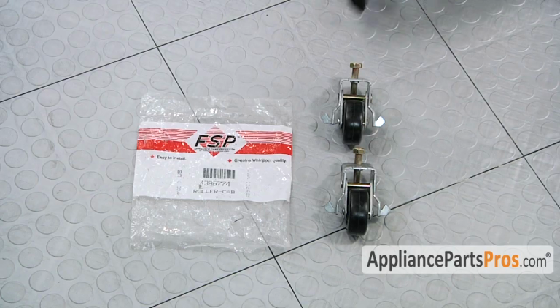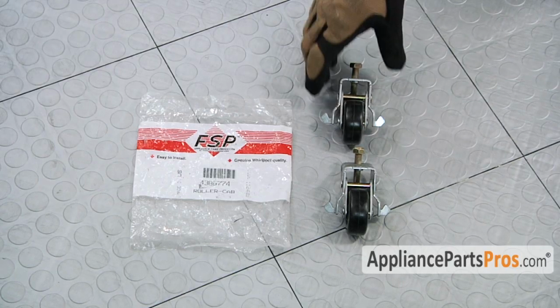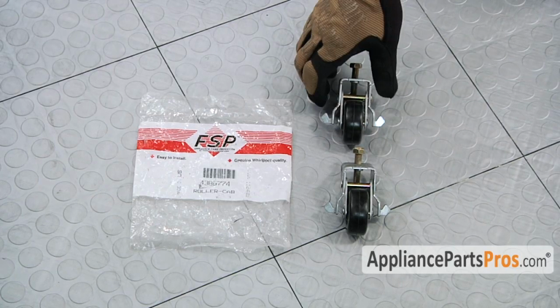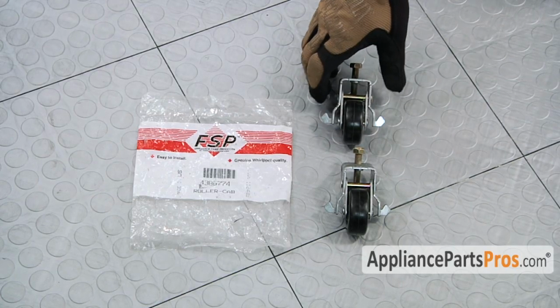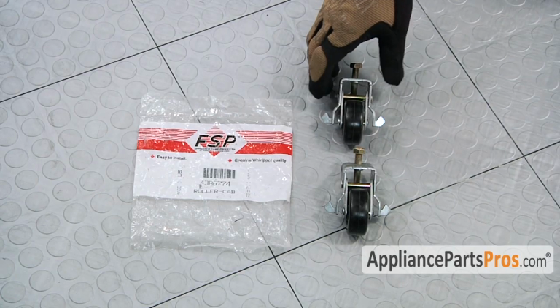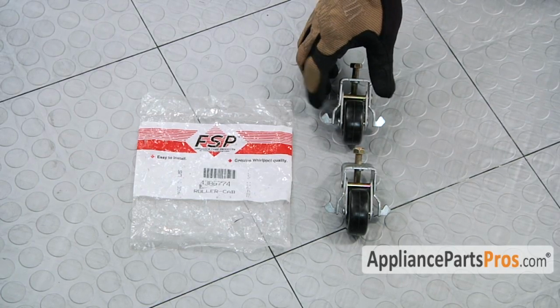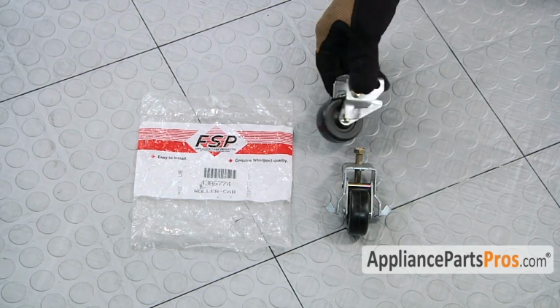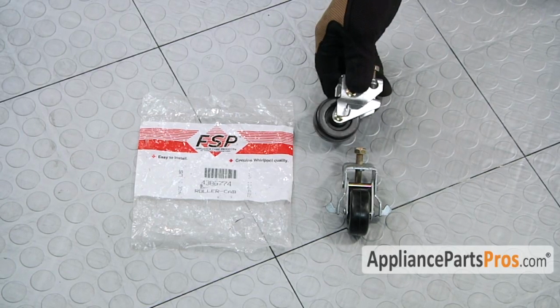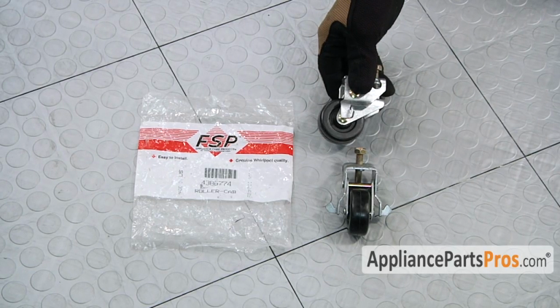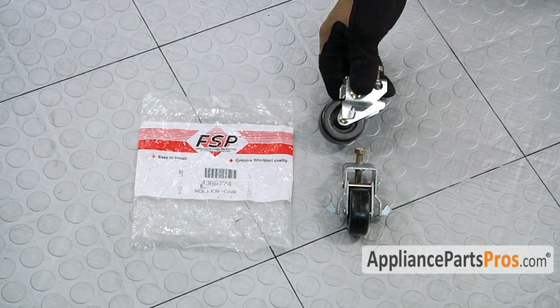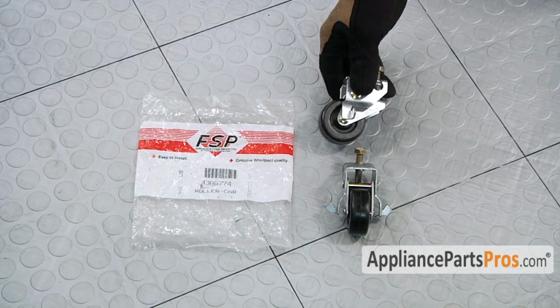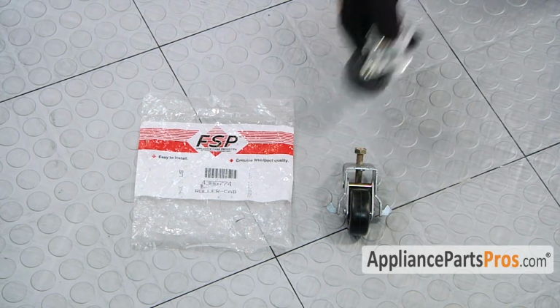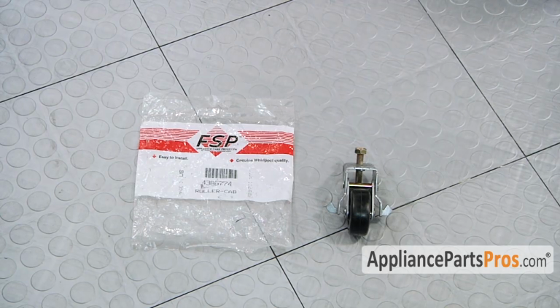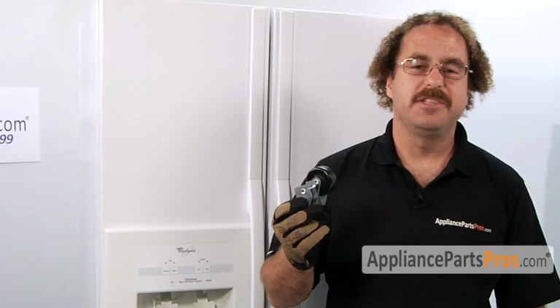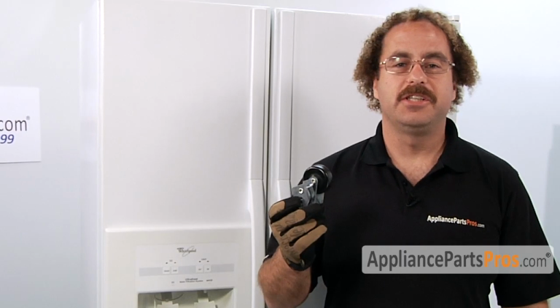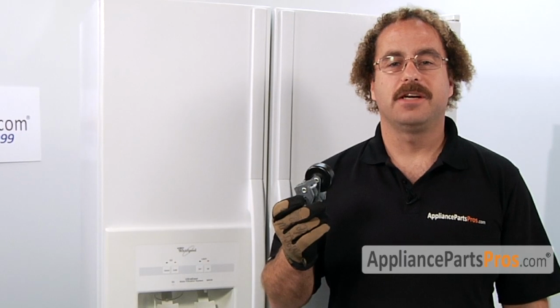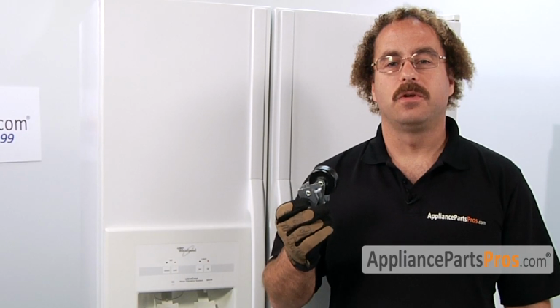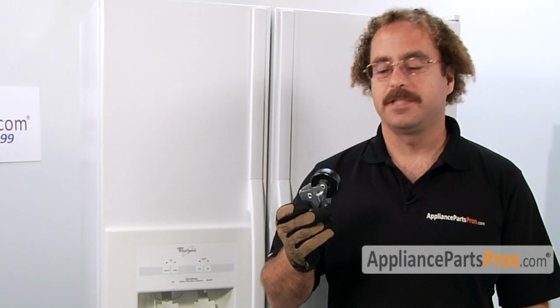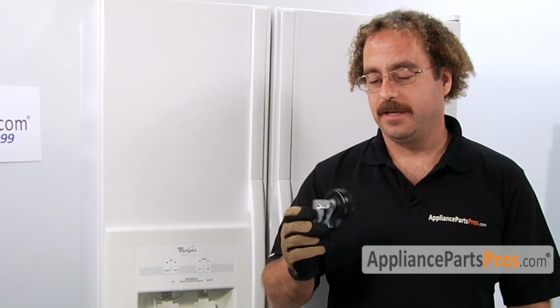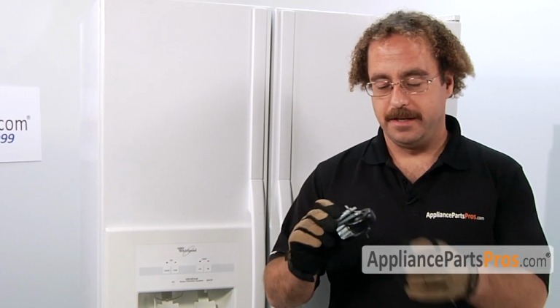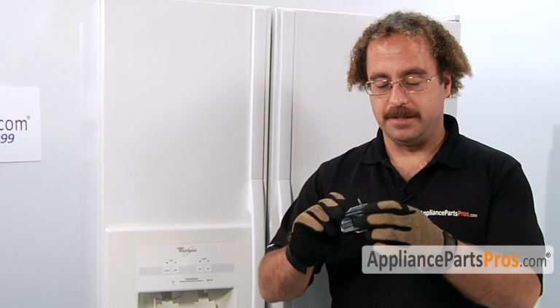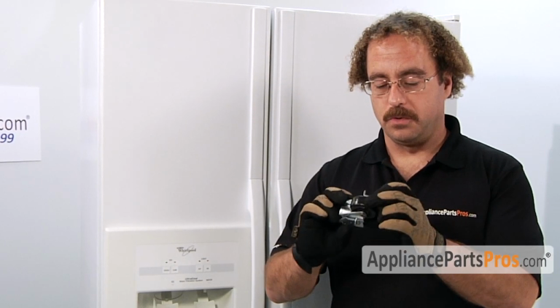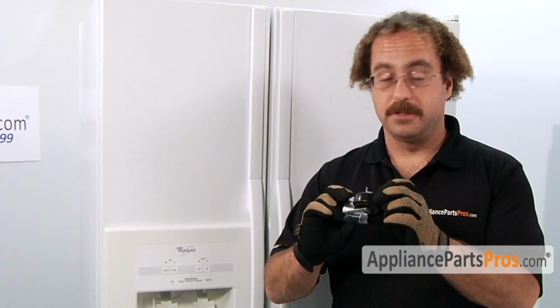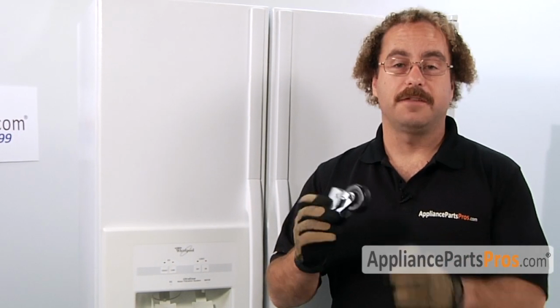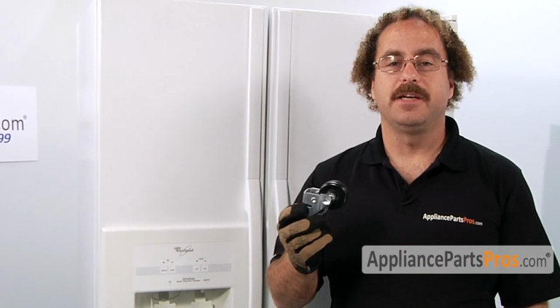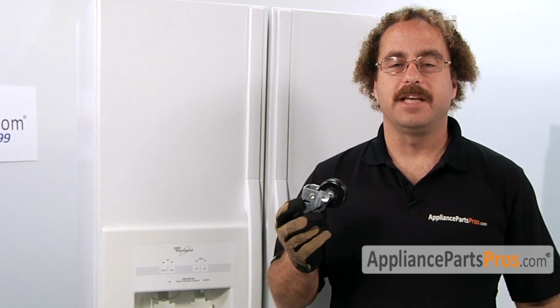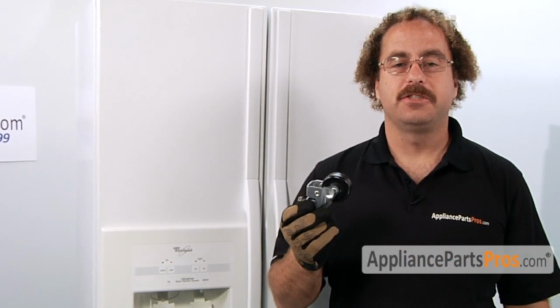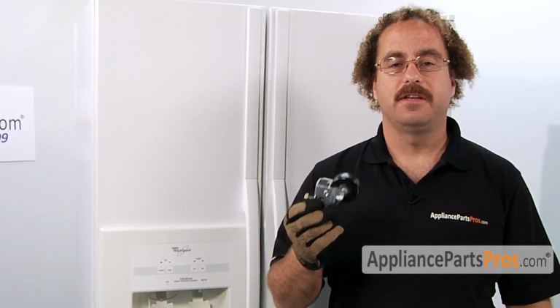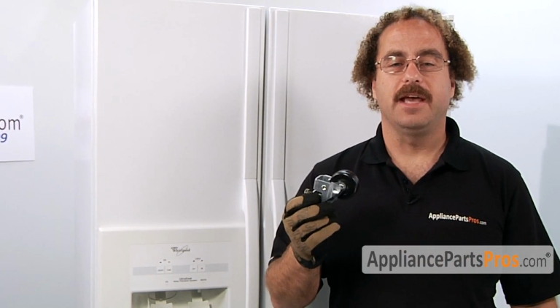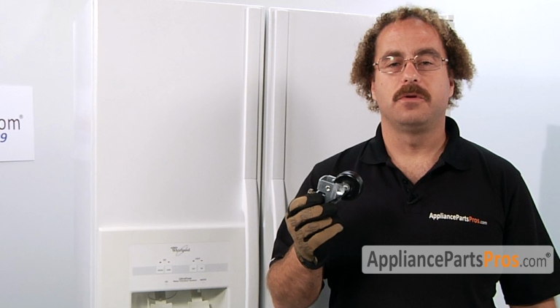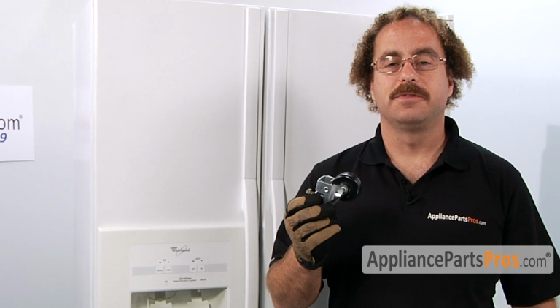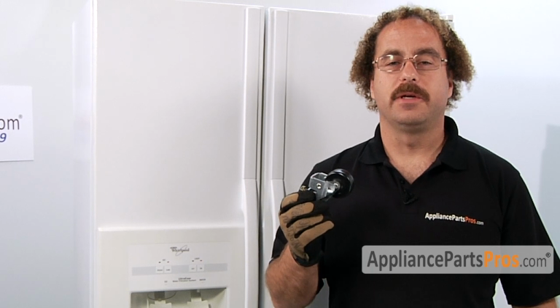When you open up the package, you're going to get two roller assemblies. The main reason to be changing out the roller assembly is if the roller itself has become damaged and you can't roll the refrigerator.